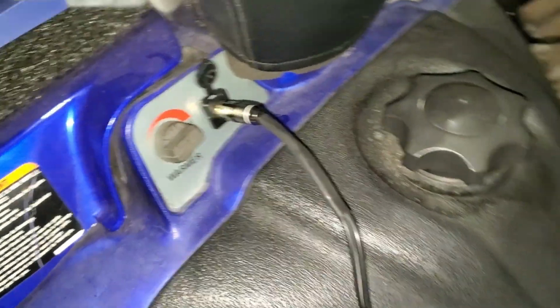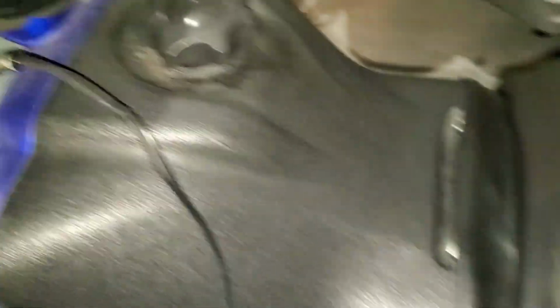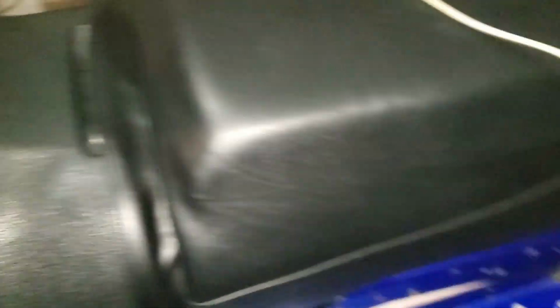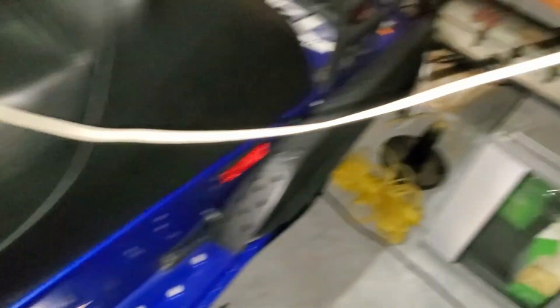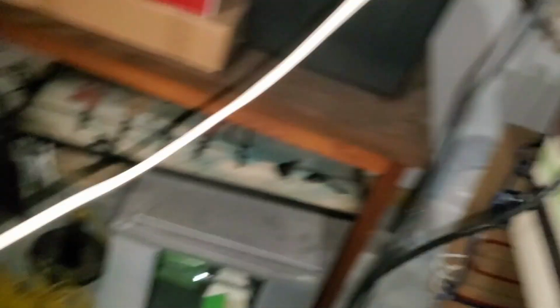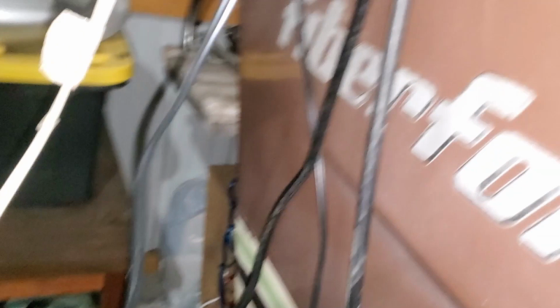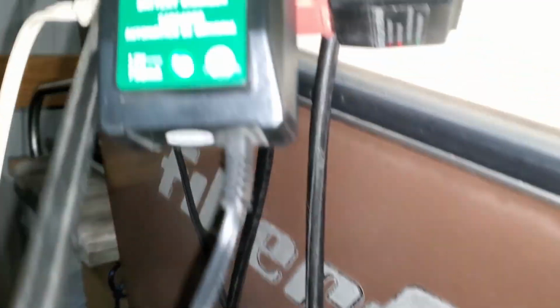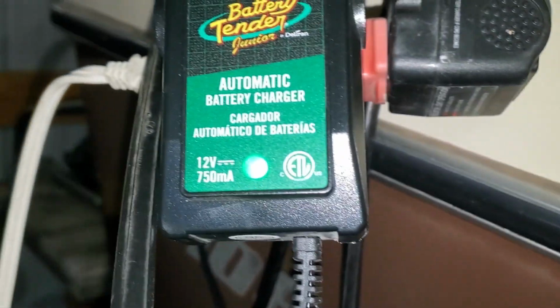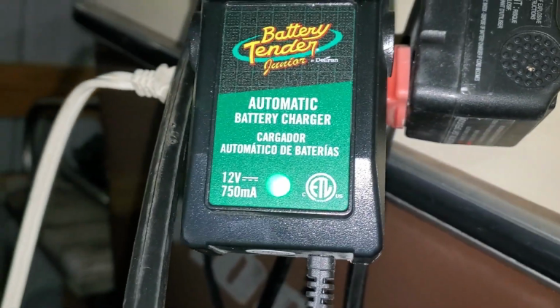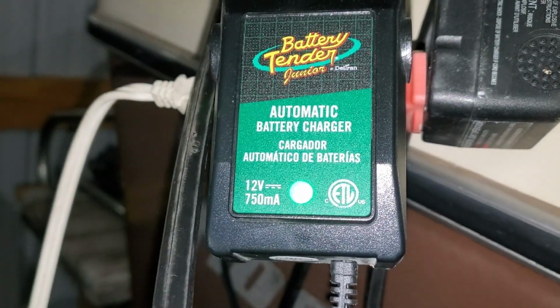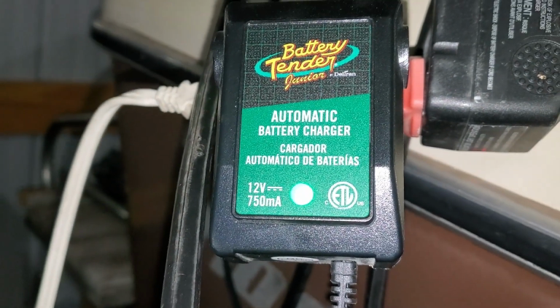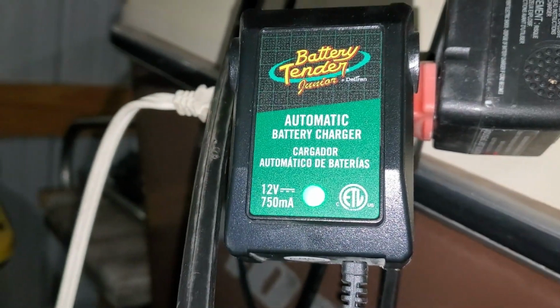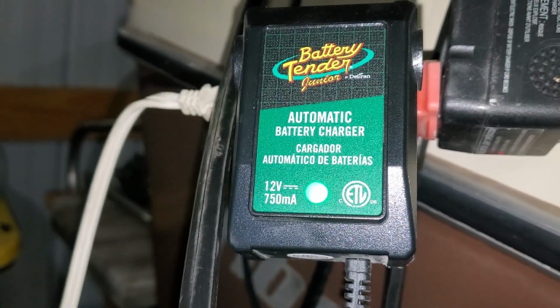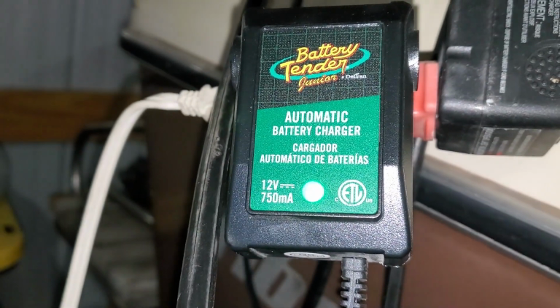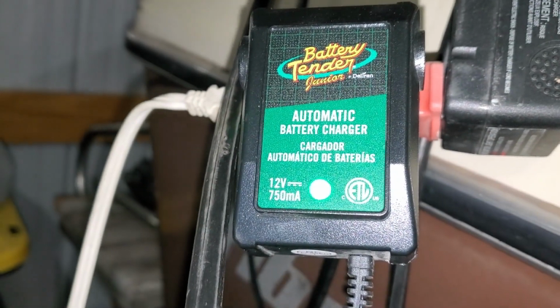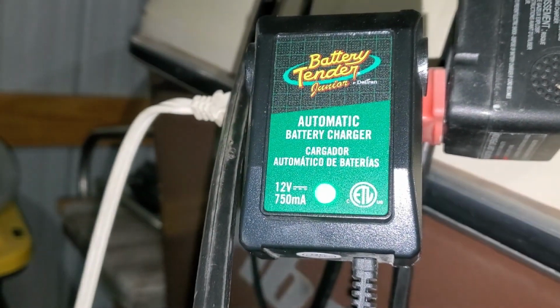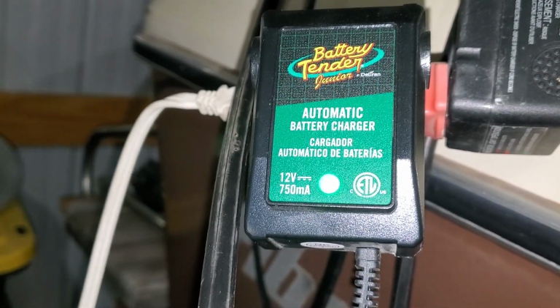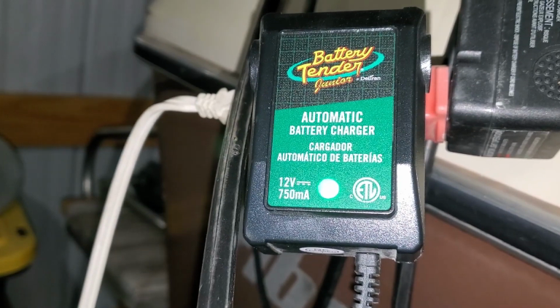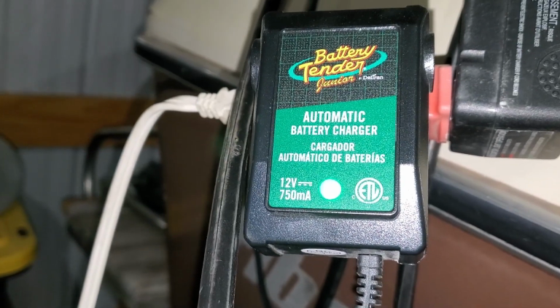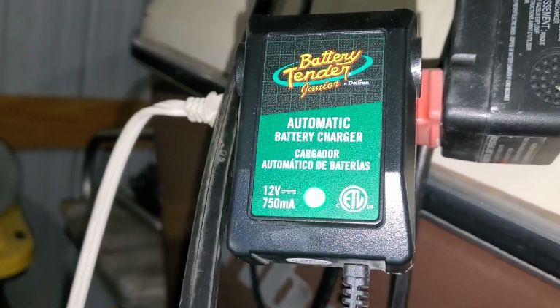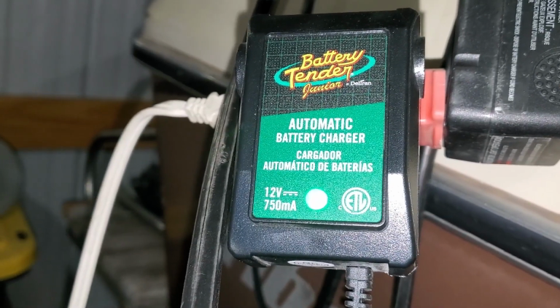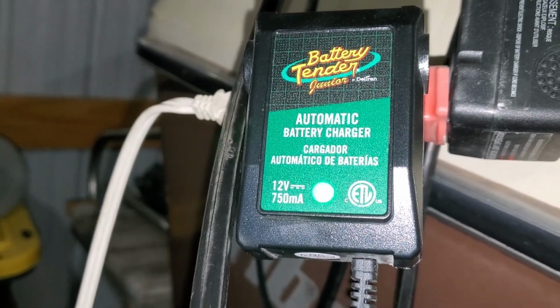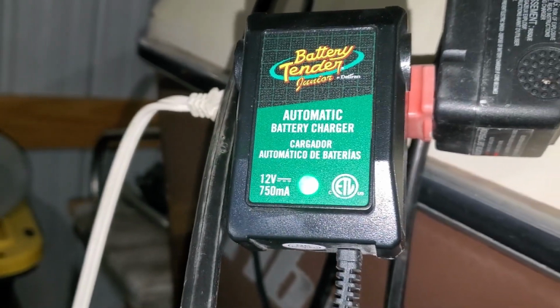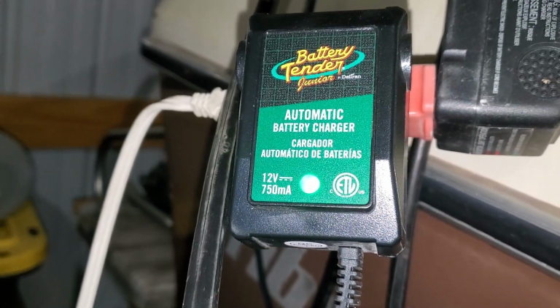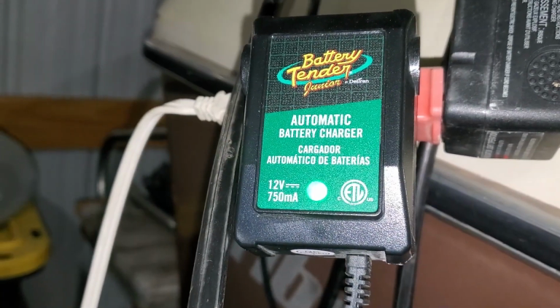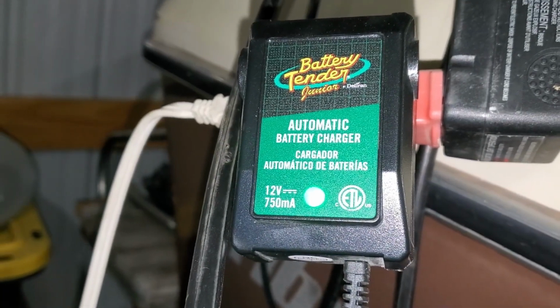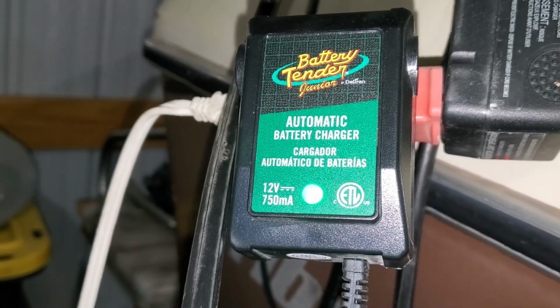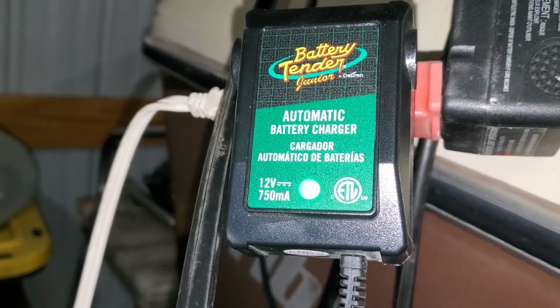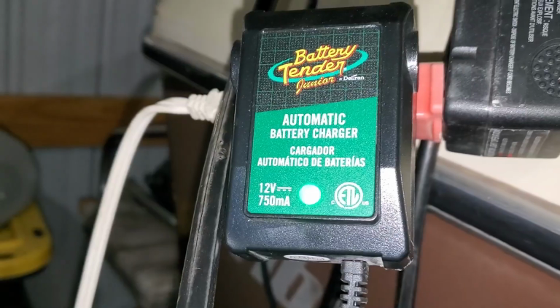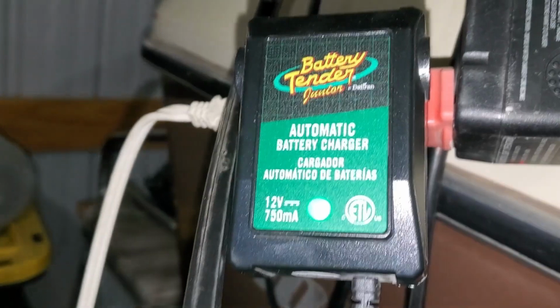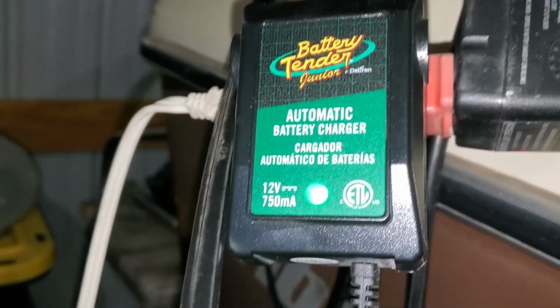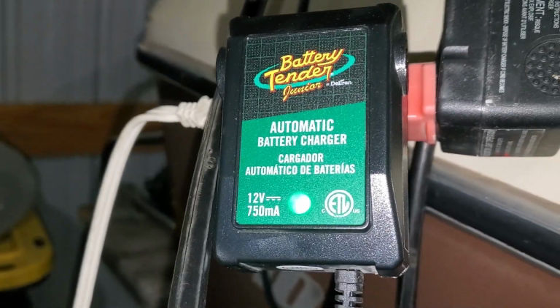We also use these battery tenders — in this case the 12-volt little automatic battery tender. These work really well; they make the batteries last quite a bit longer because they keep them on a slight trickle charge during the summer, which always helps out quite a bit.